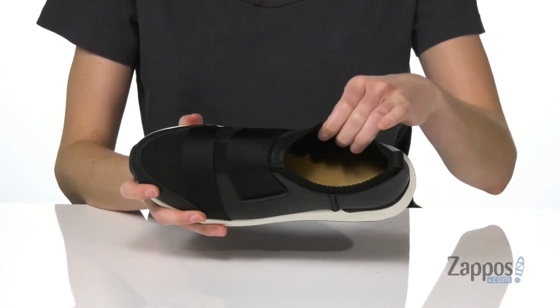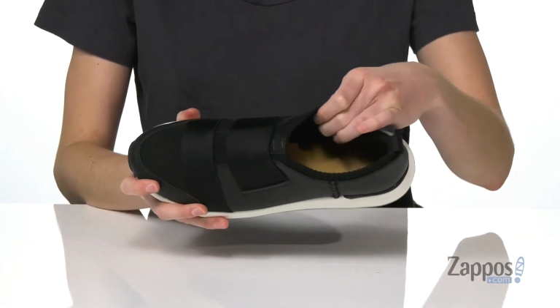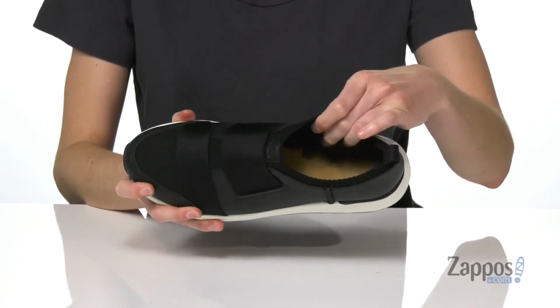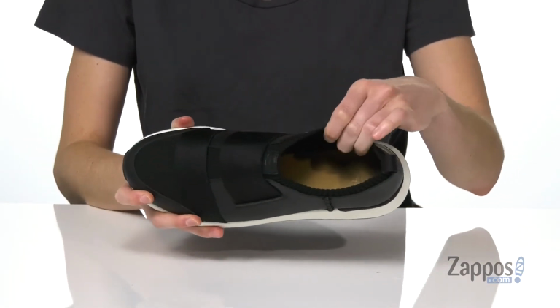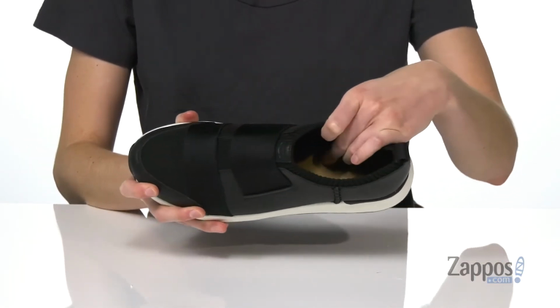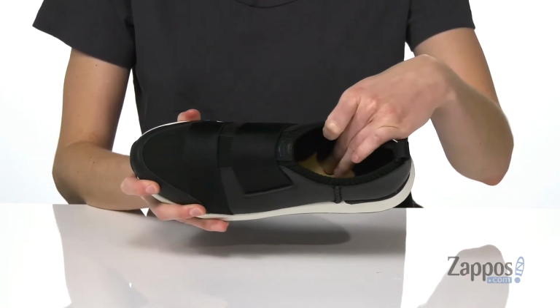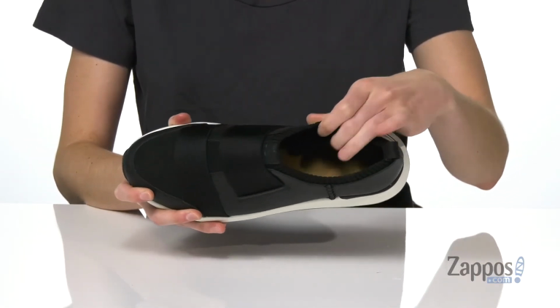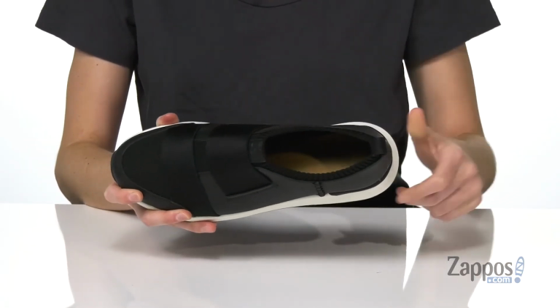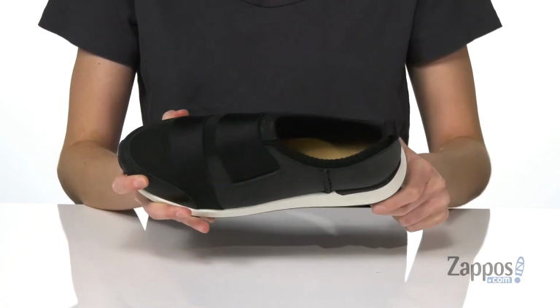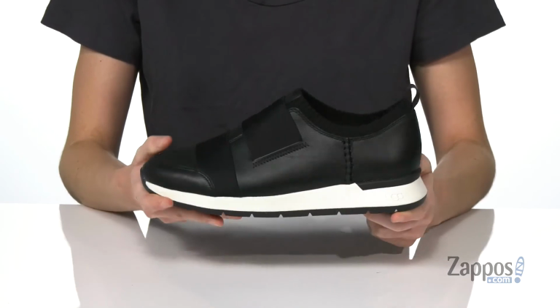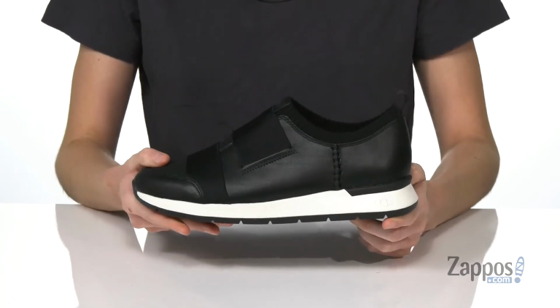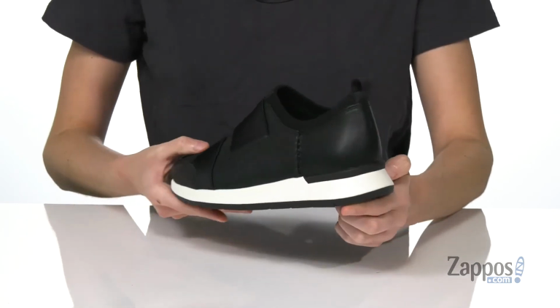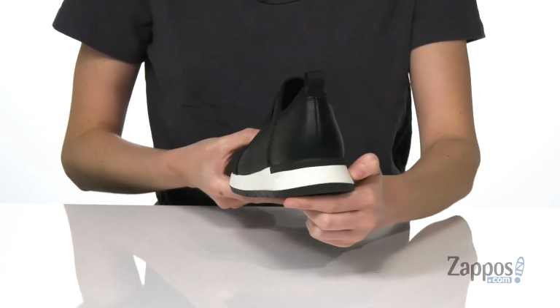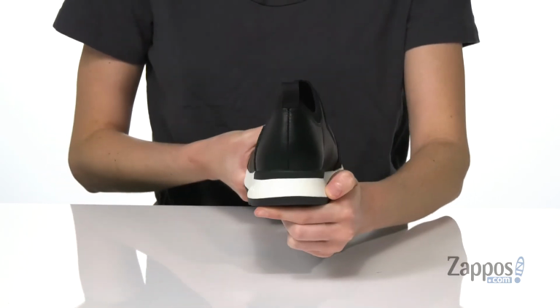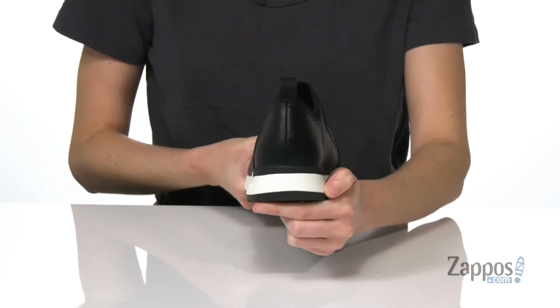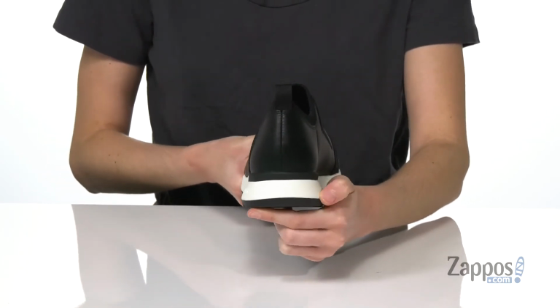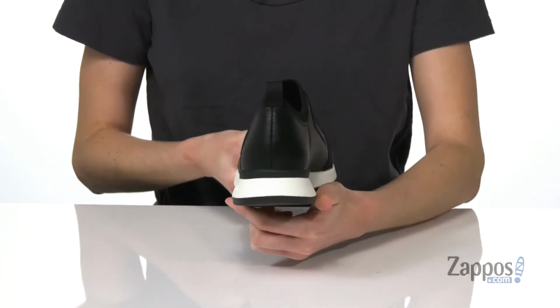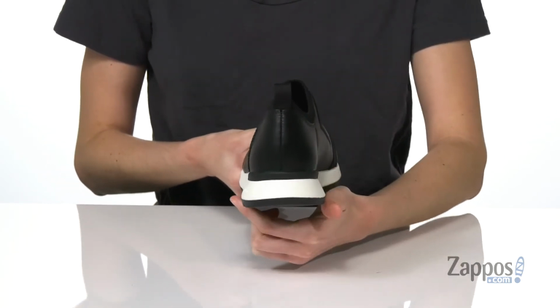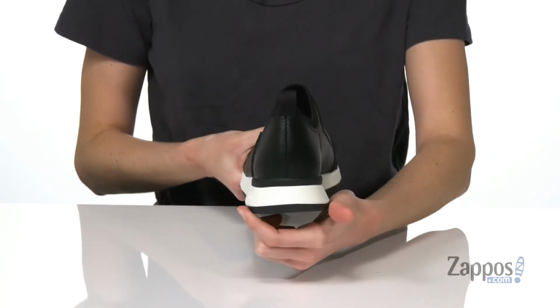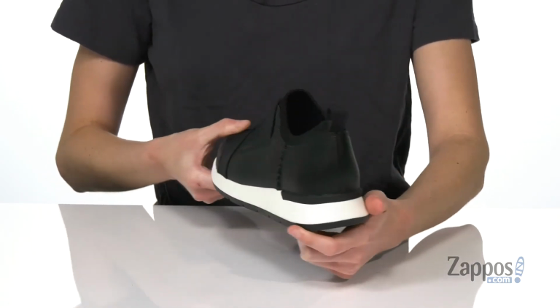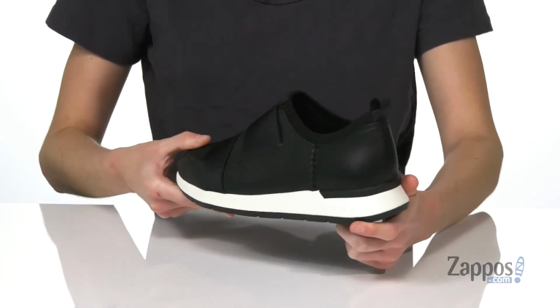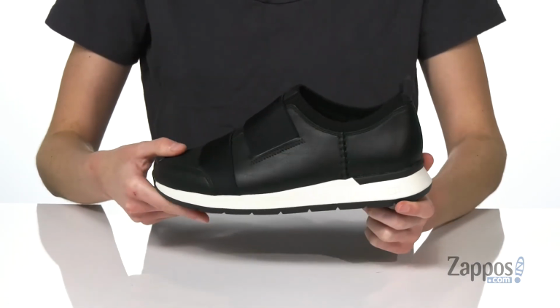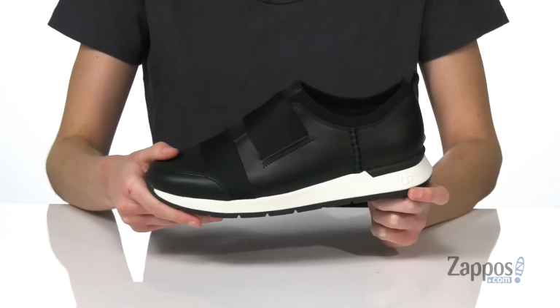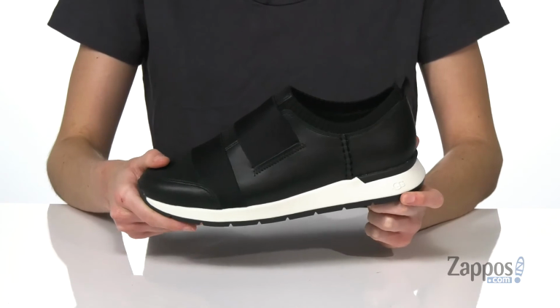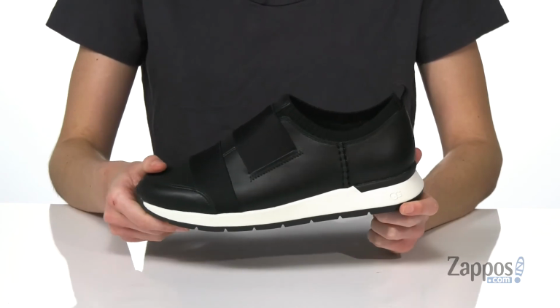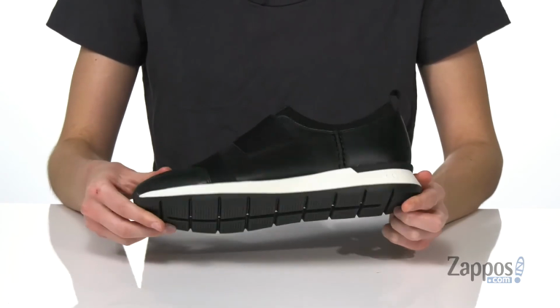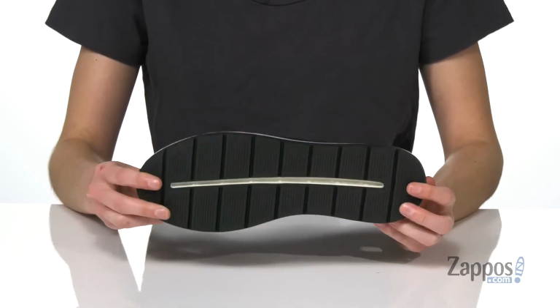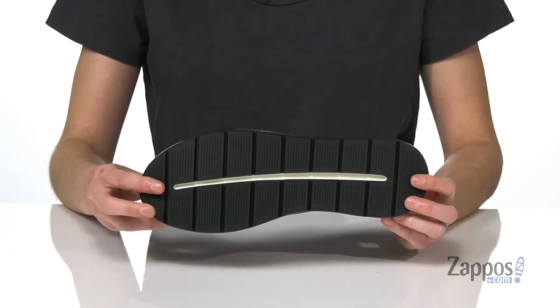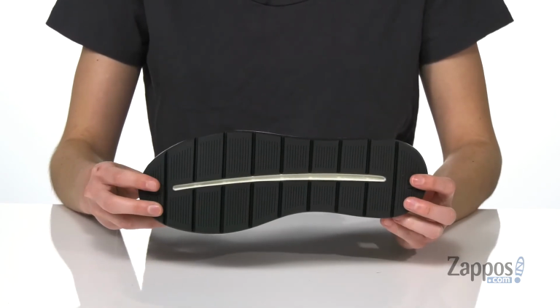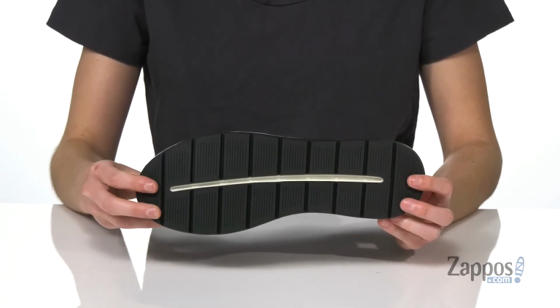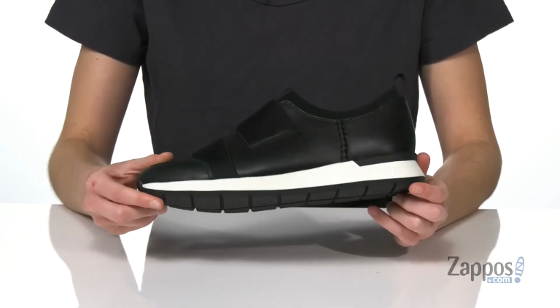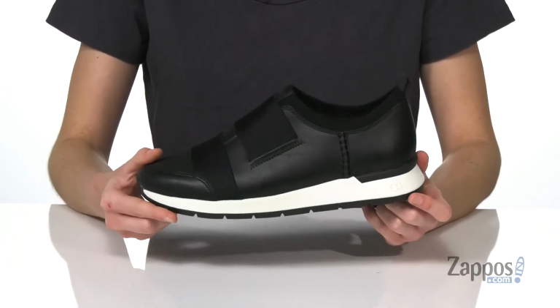Inside has a soft lining and a lightly cushioned footbed. There's a pull tab at the back to help you get these on. A chunky white midsole gives this shoe a bit of a sporty look, and it all sits on top of a rubber outsole.